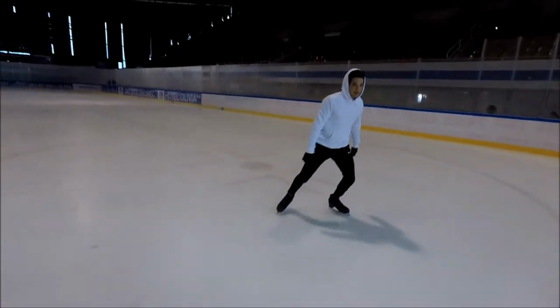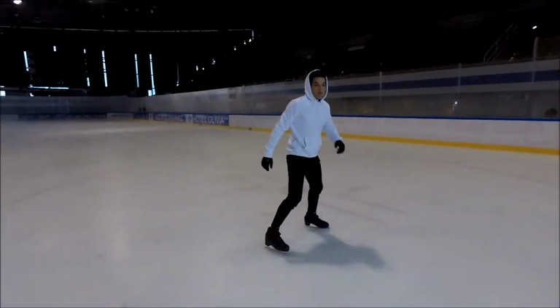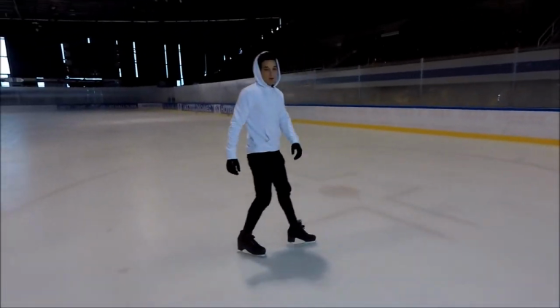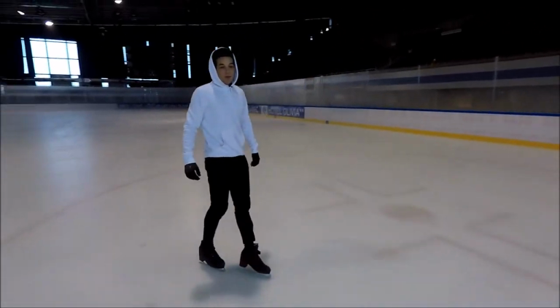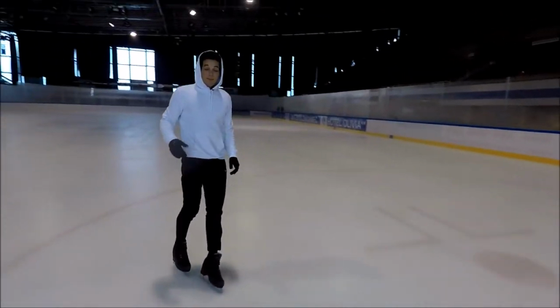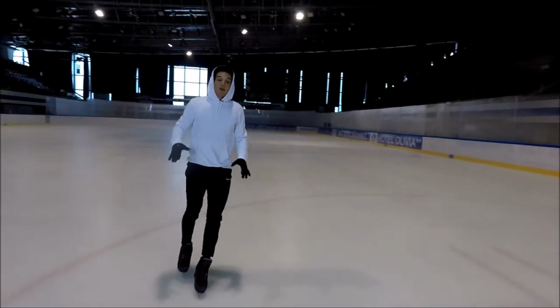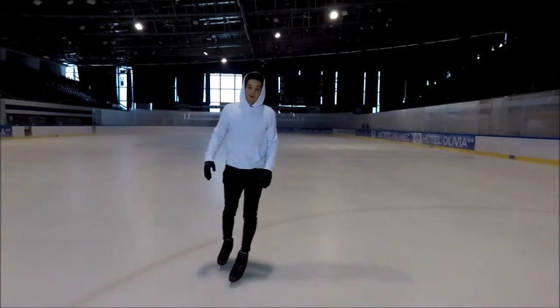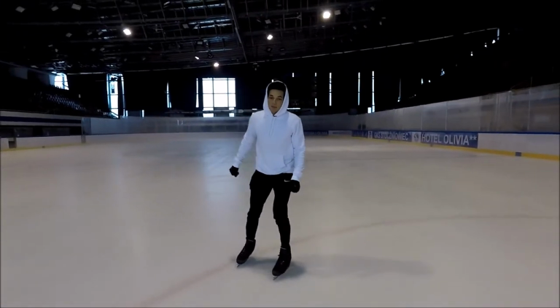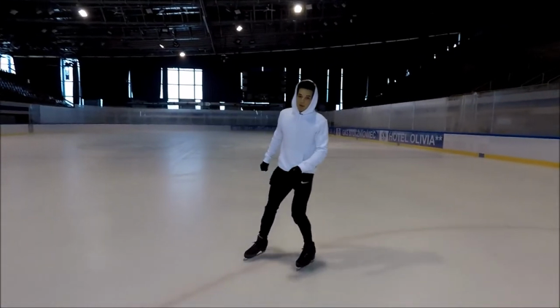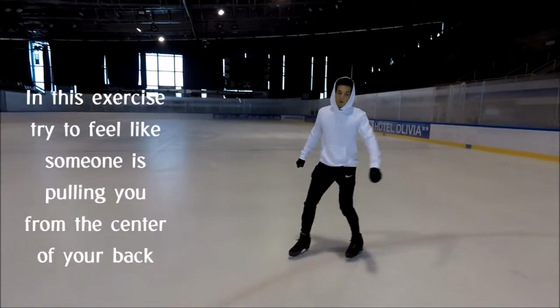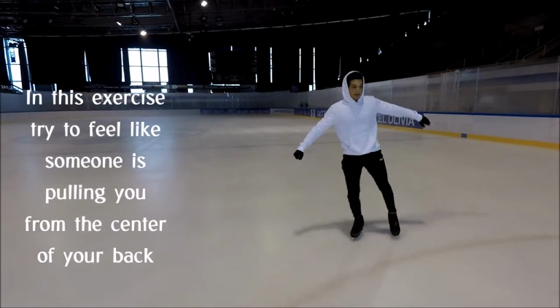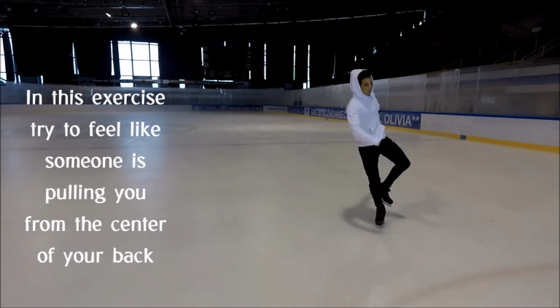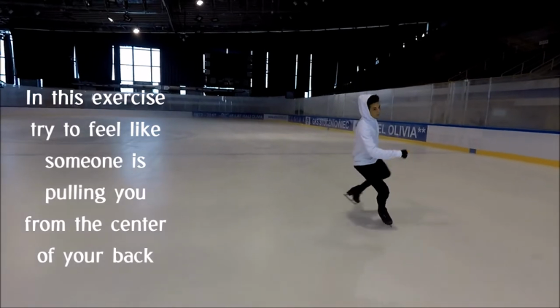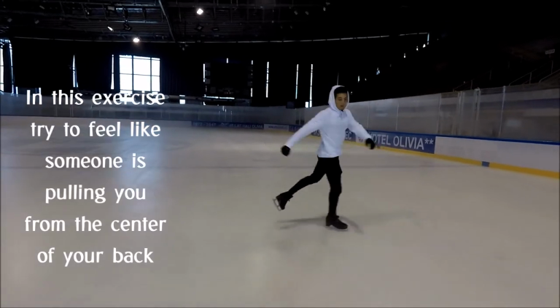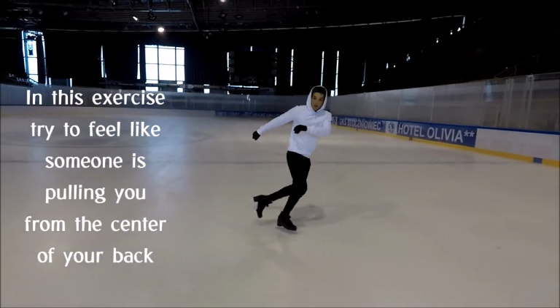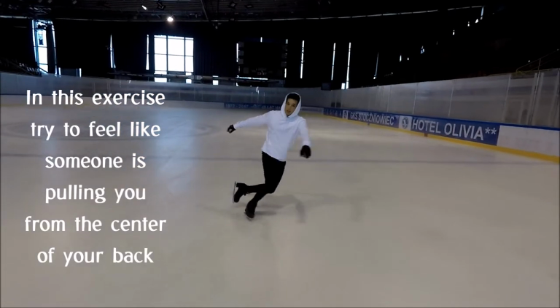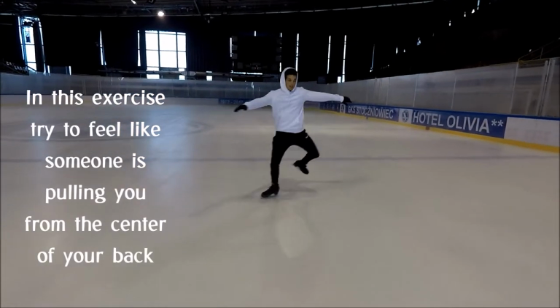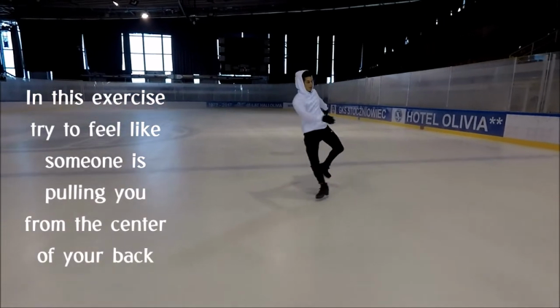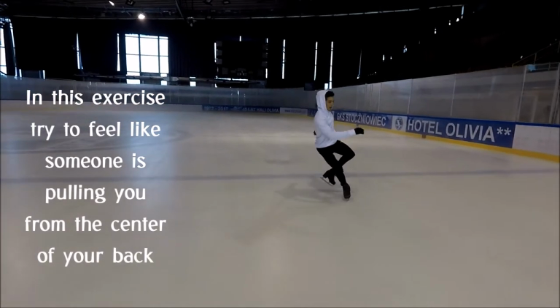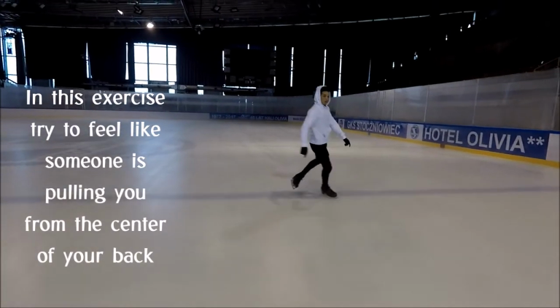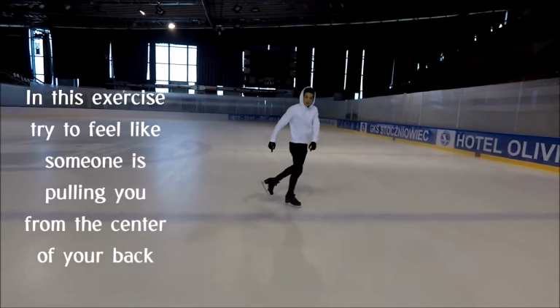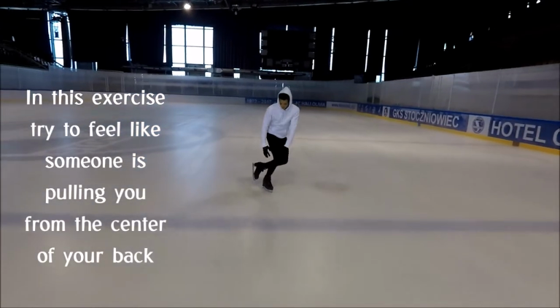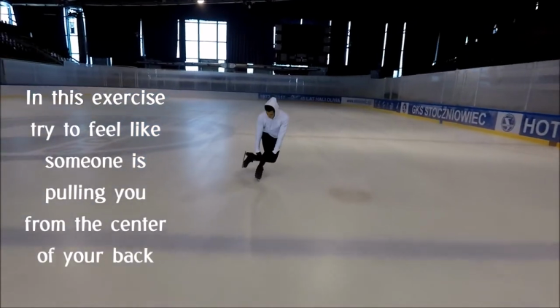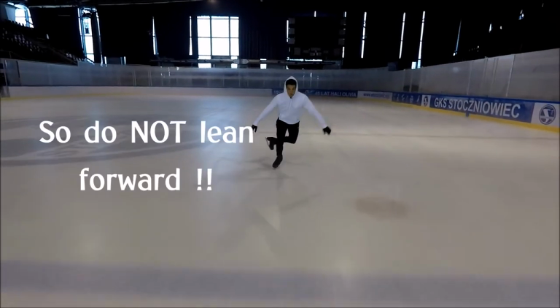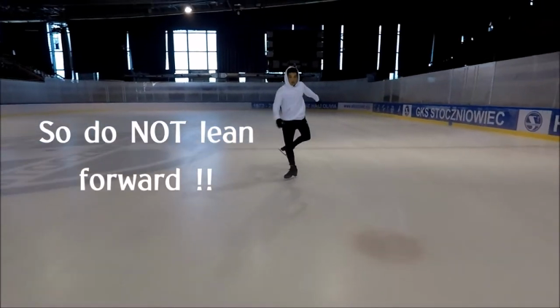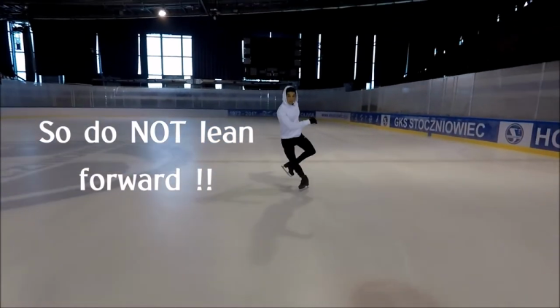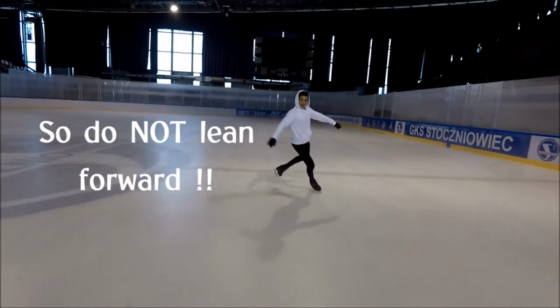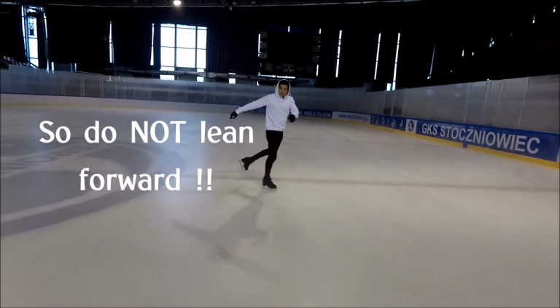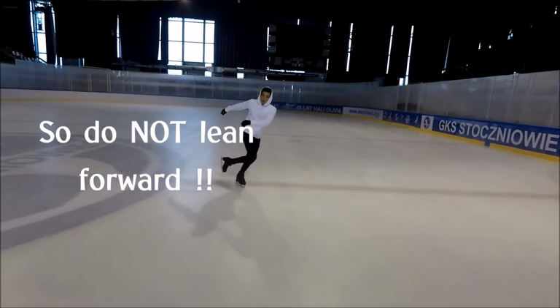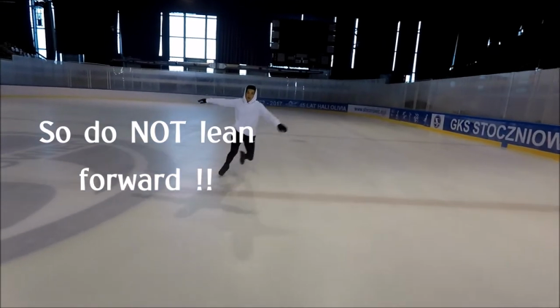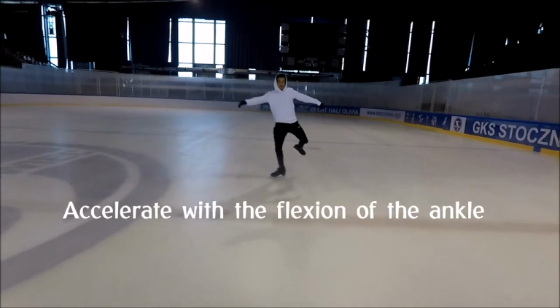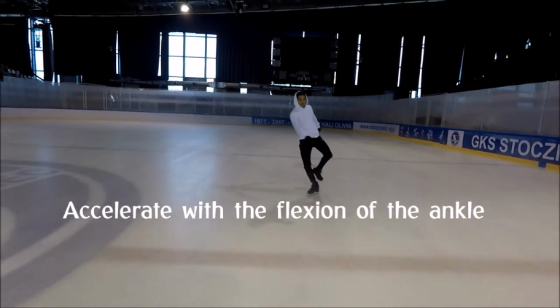I always do this because I really like to feel the ice from the inside. Try to really feel from the ankle to just accelerate.